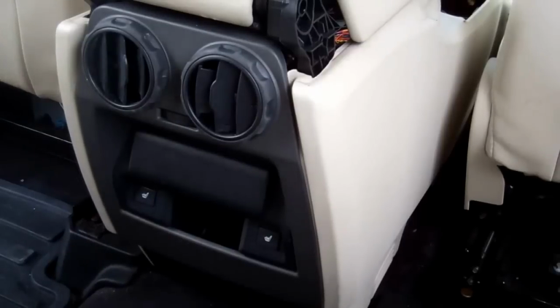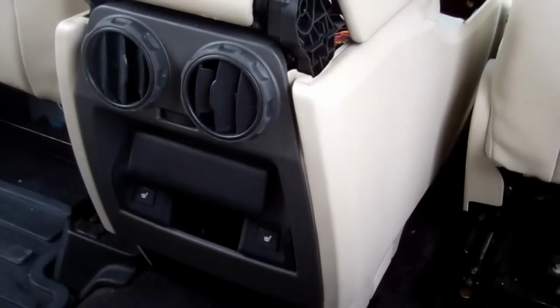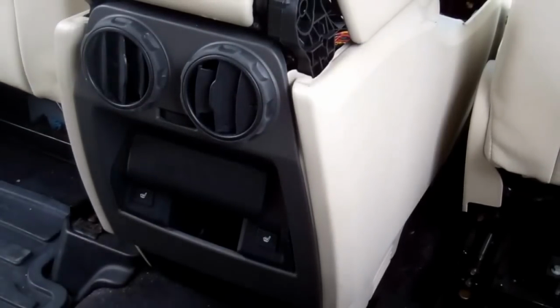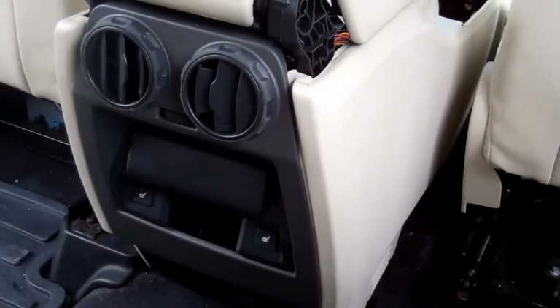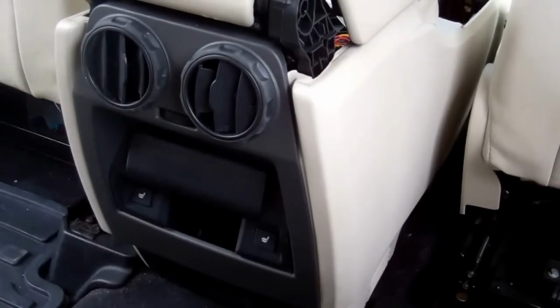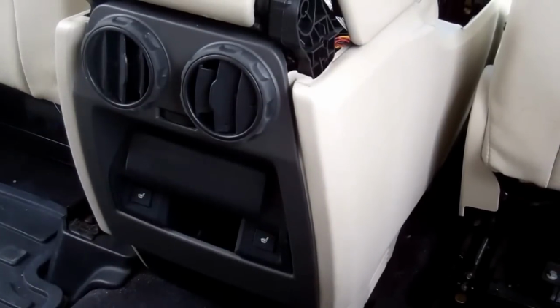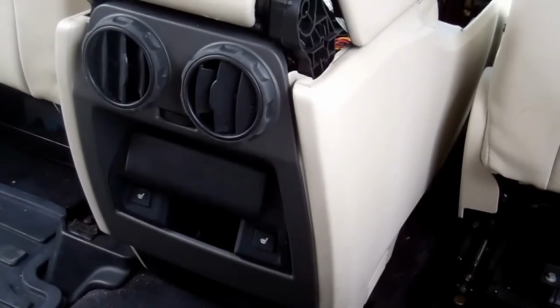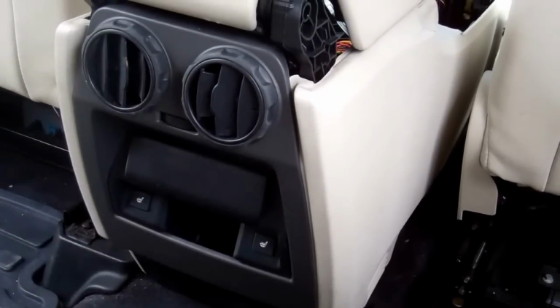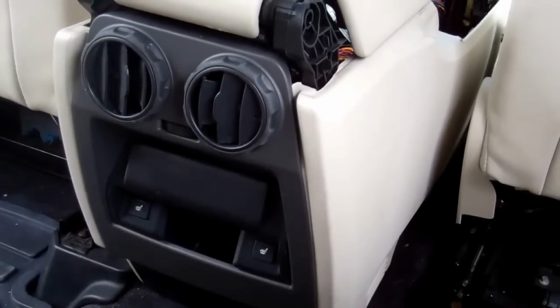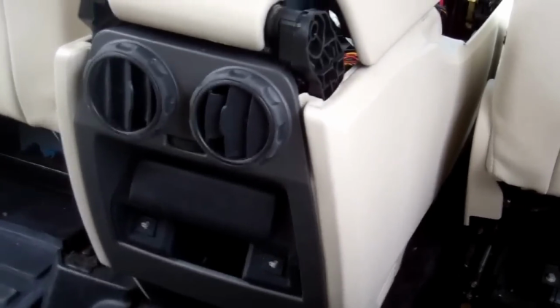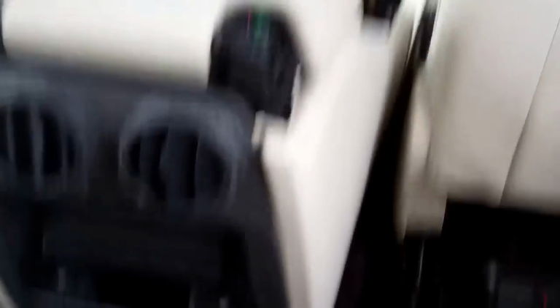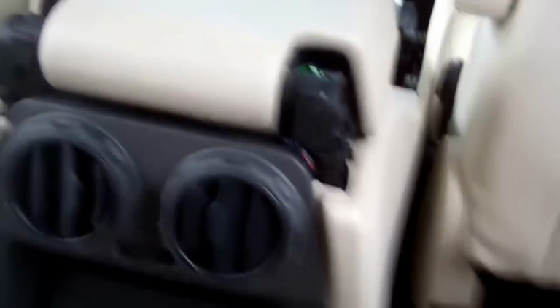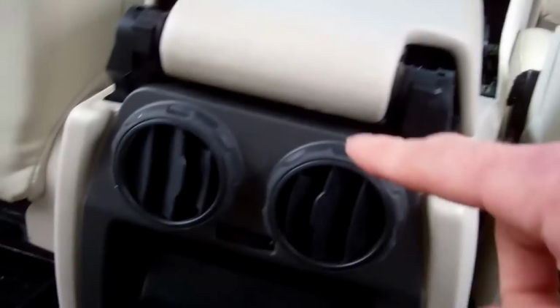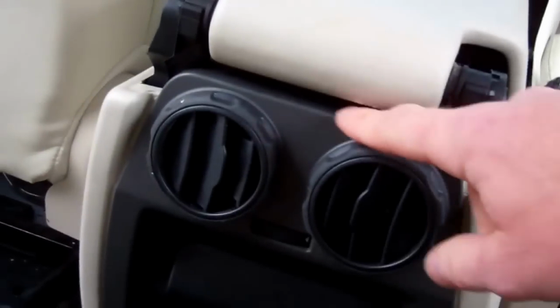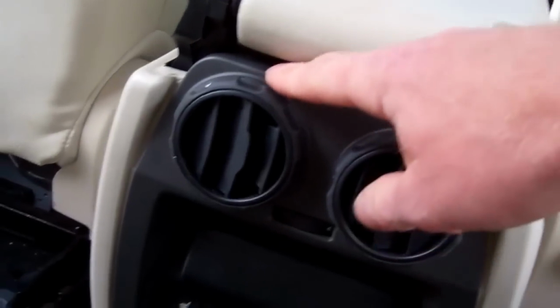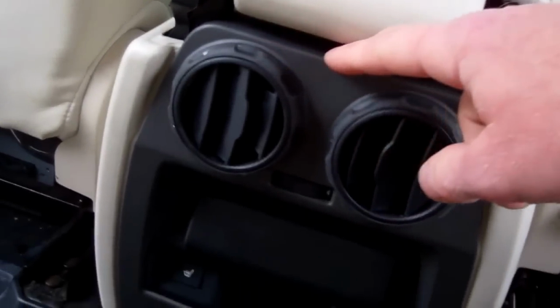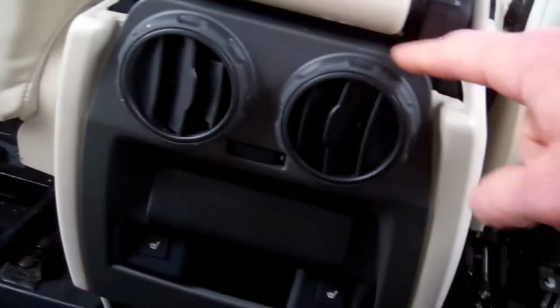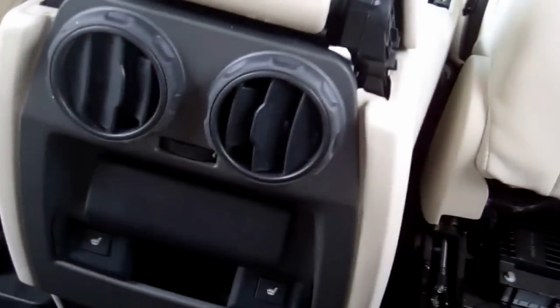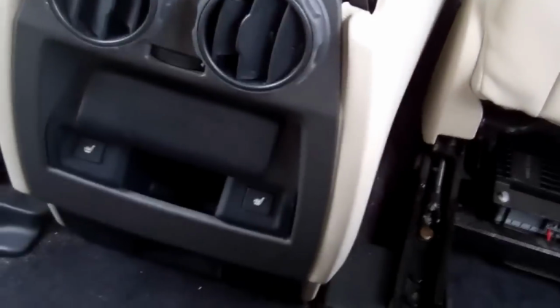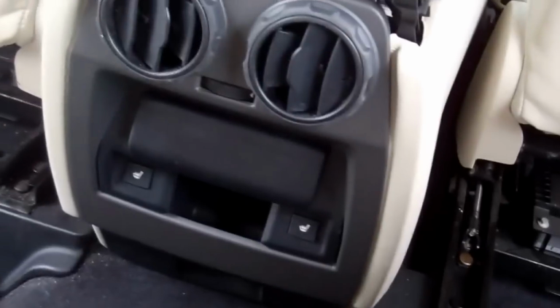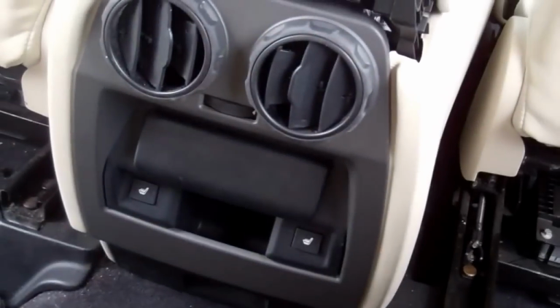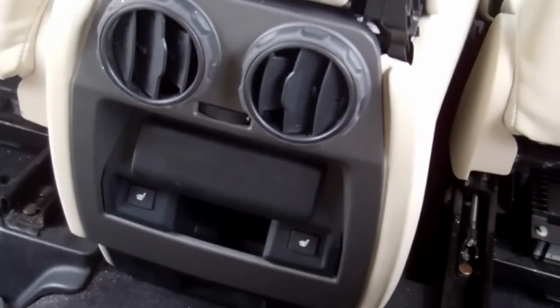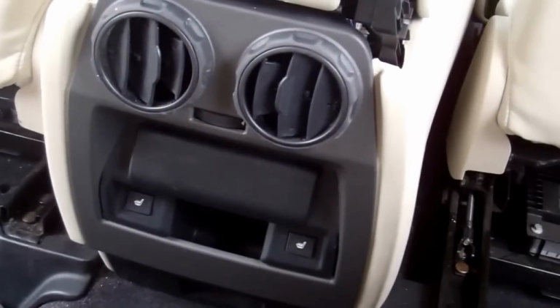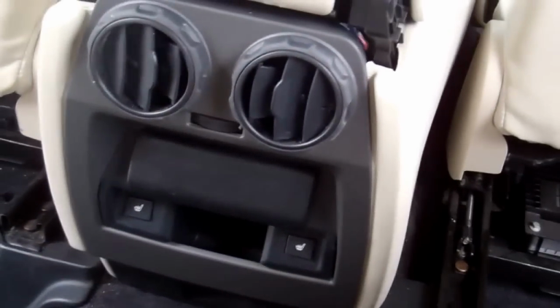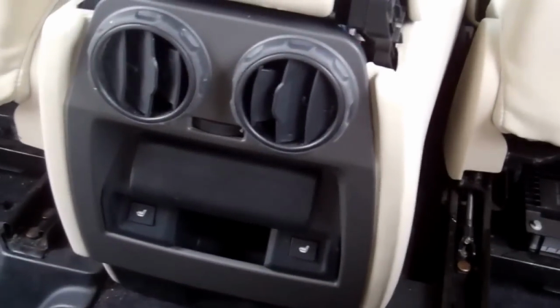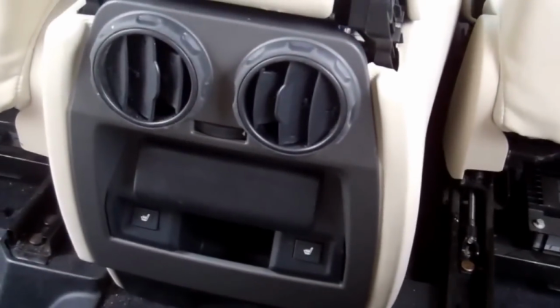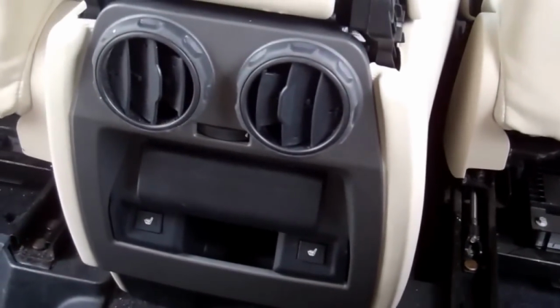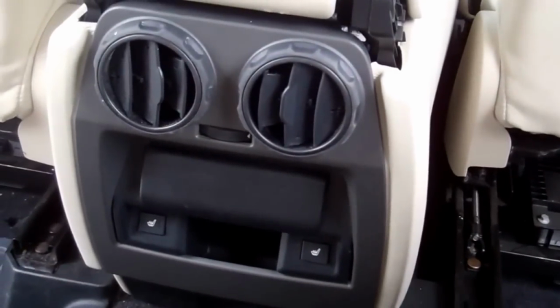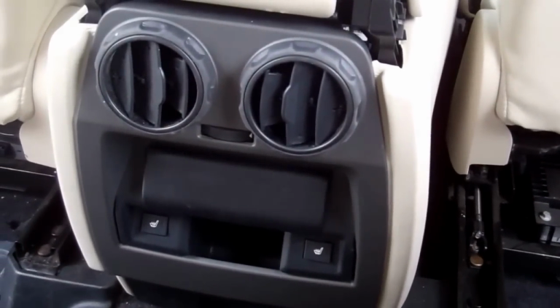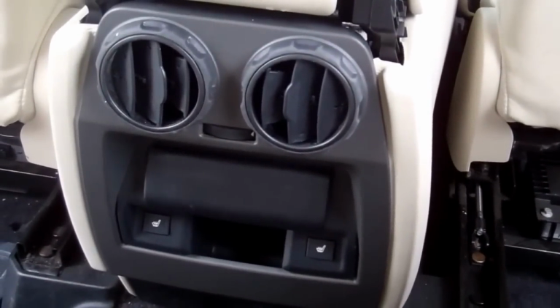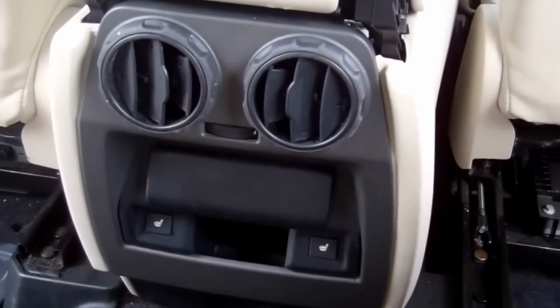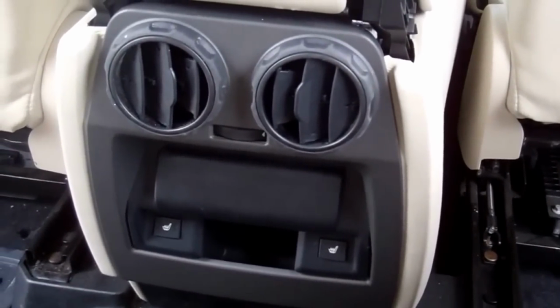I'm going to do a video today to show you how to remove this rear fascia panel on your Range Rover Sport. This should be very similar — it's exactly the same part actually on a Land Rover Discovery 3.